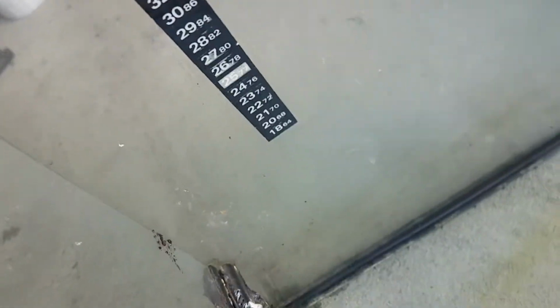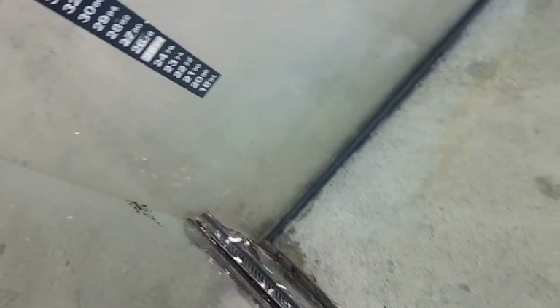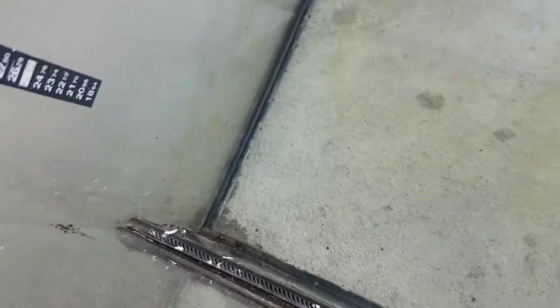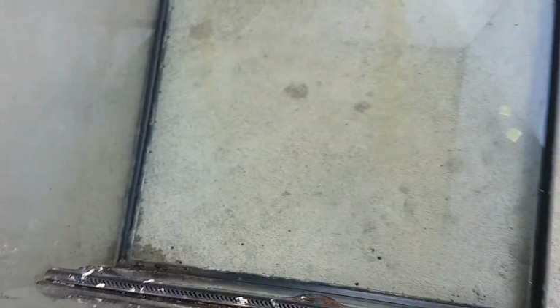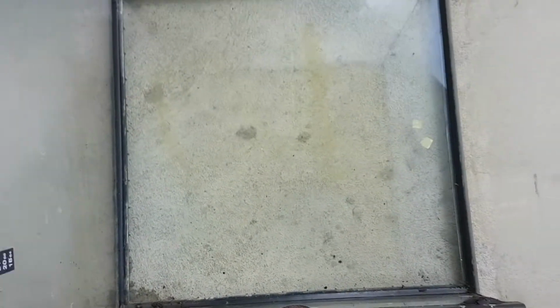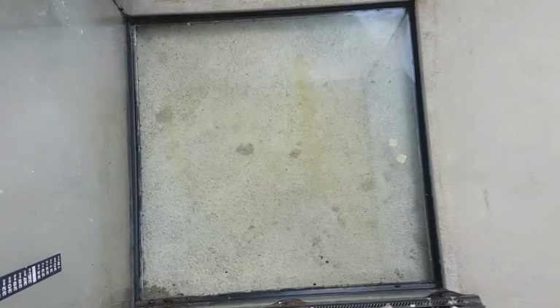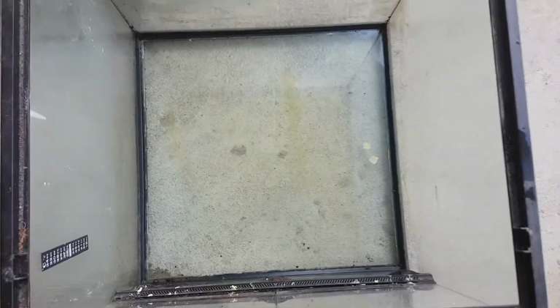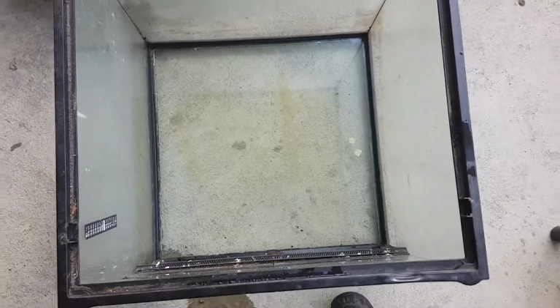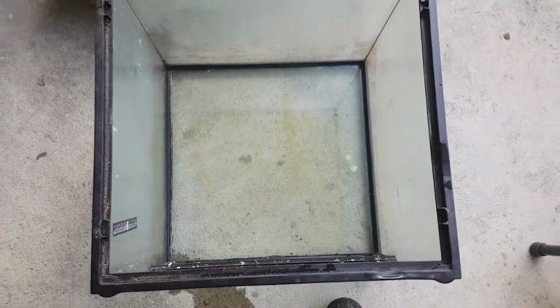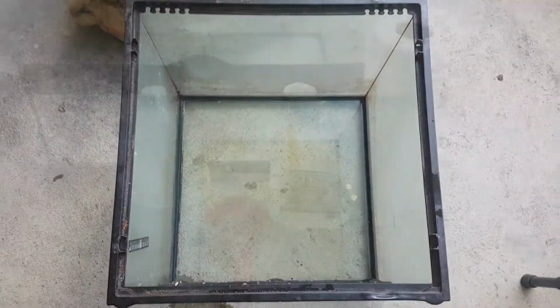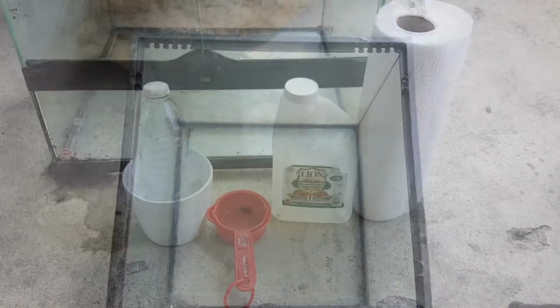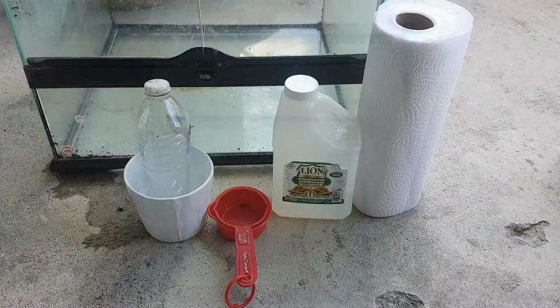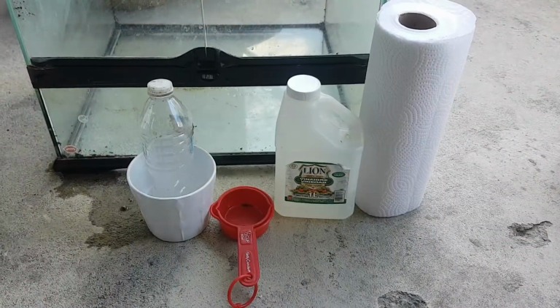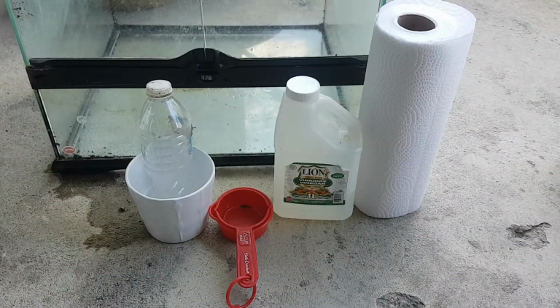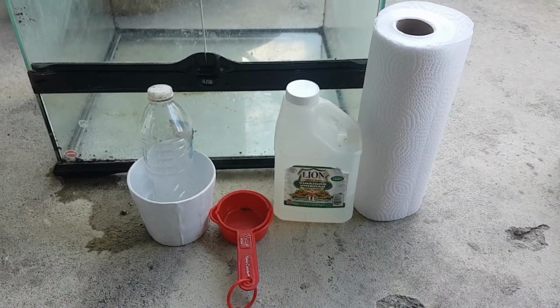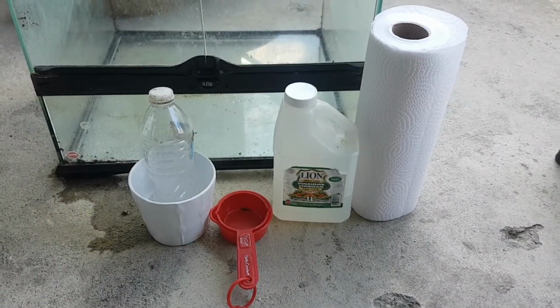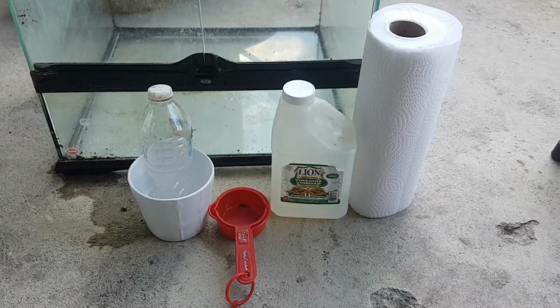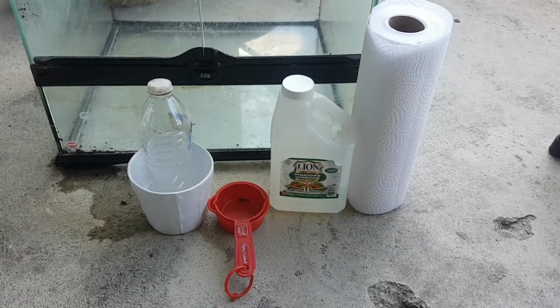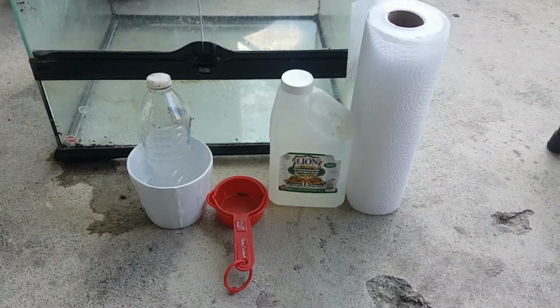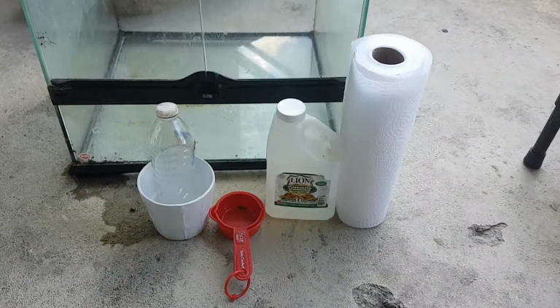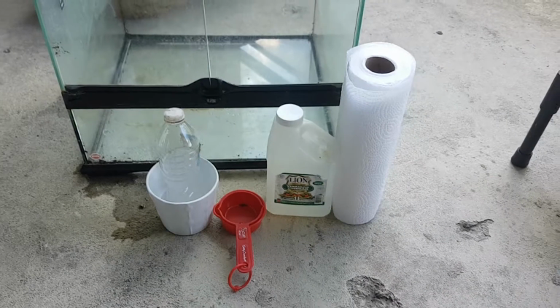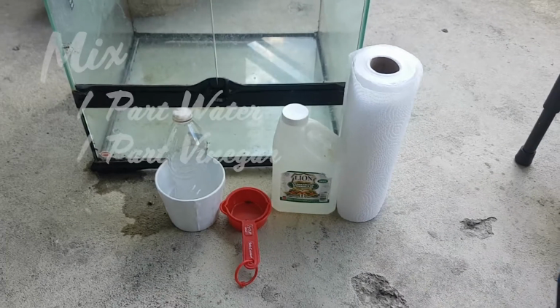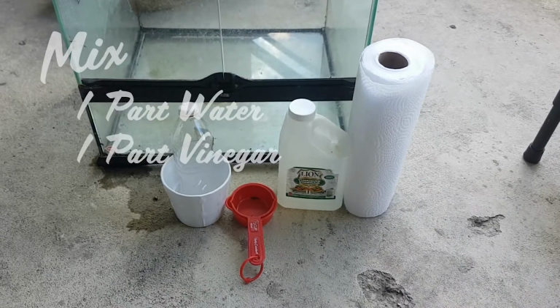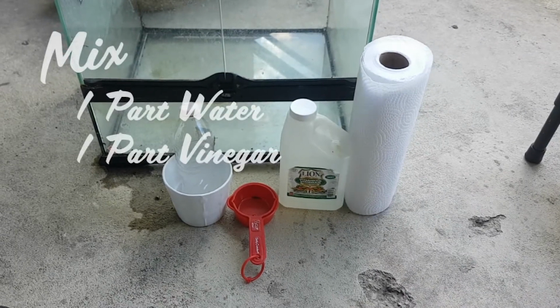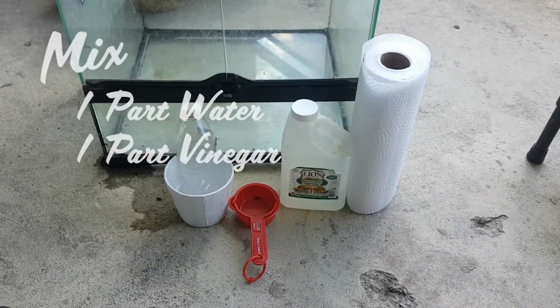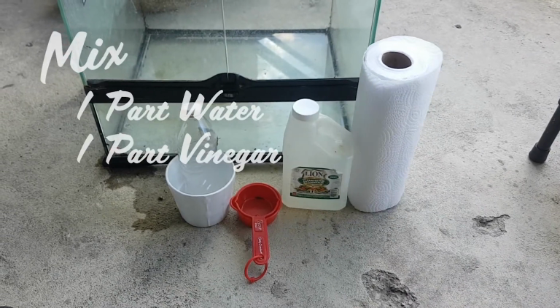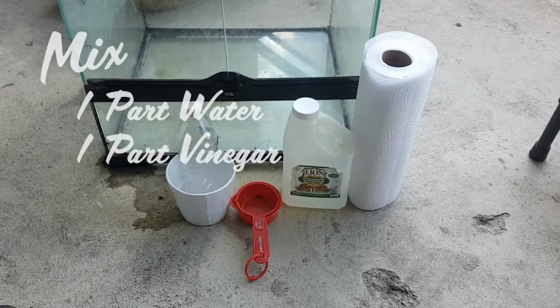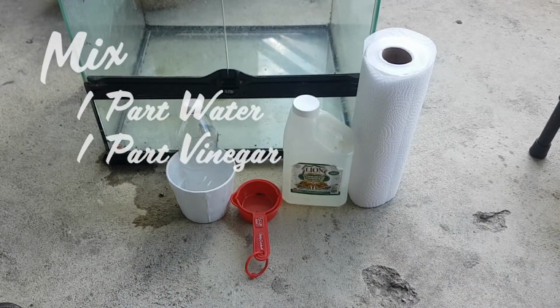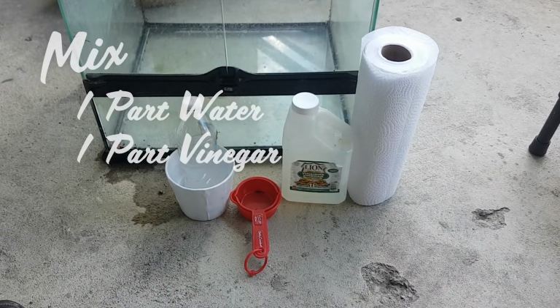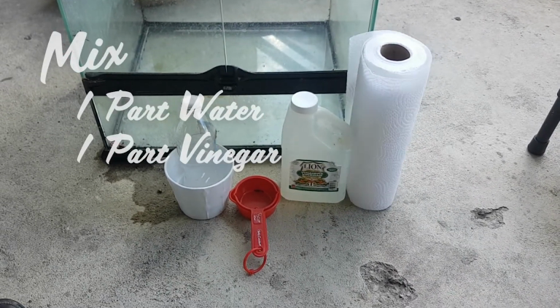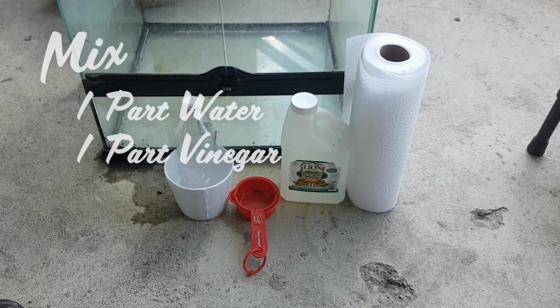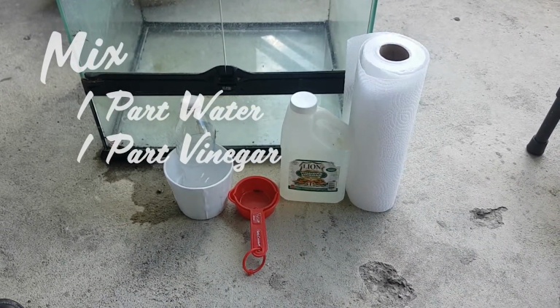This type of staining is caused by using tap water to mist your animals. We now use distilled or reverse osmosis water and we avoid having this problem. Regular soap and water won't work to remove the stains so we use a mixture of one part water to one part vinegar and a whole lot of scrubbing.